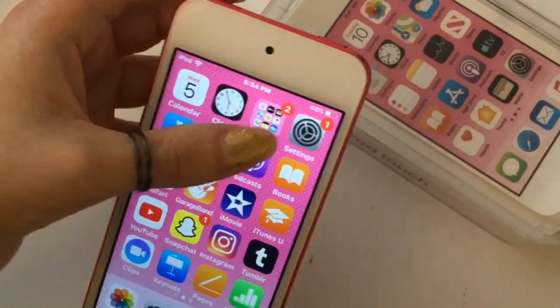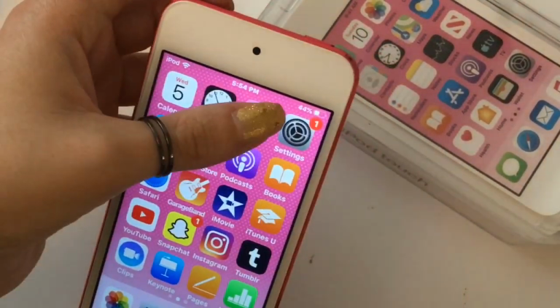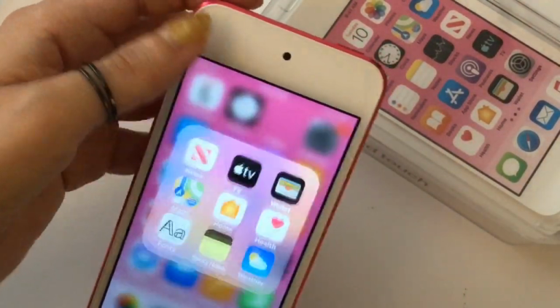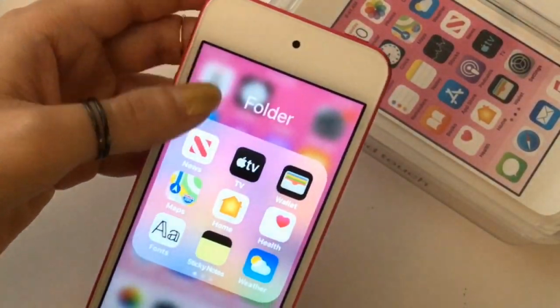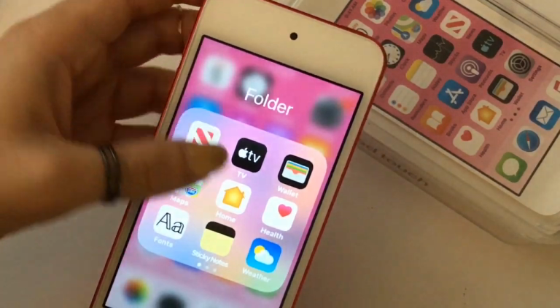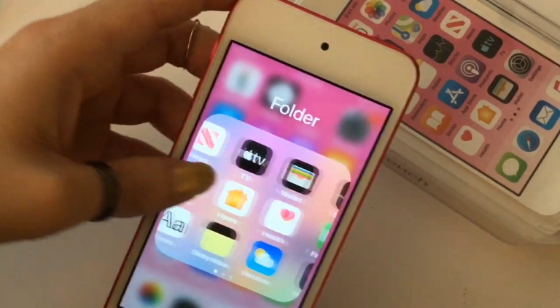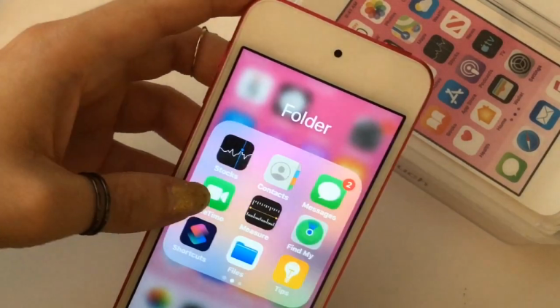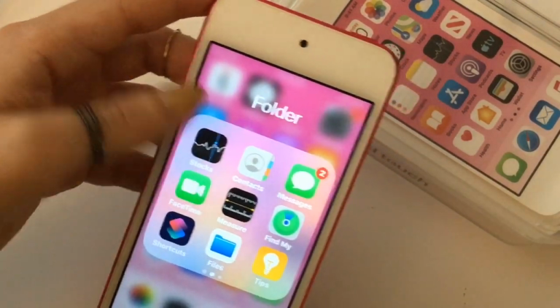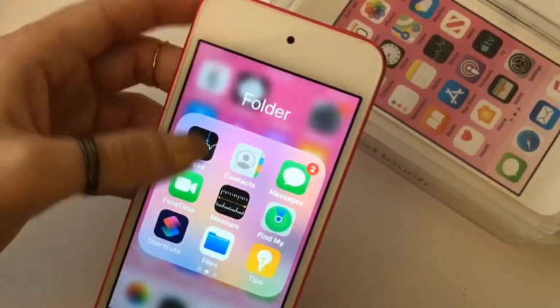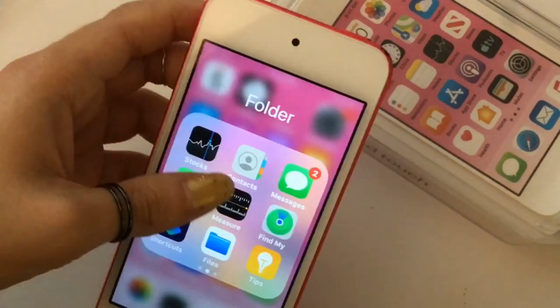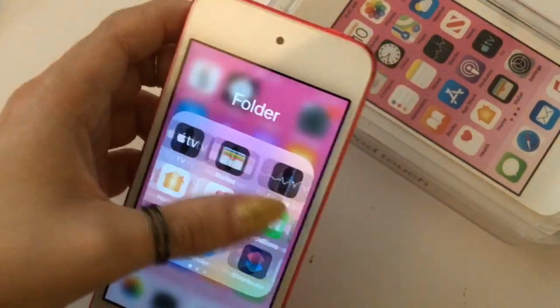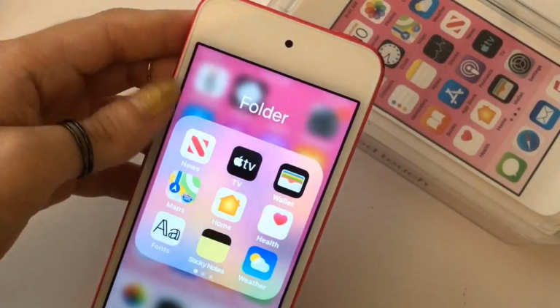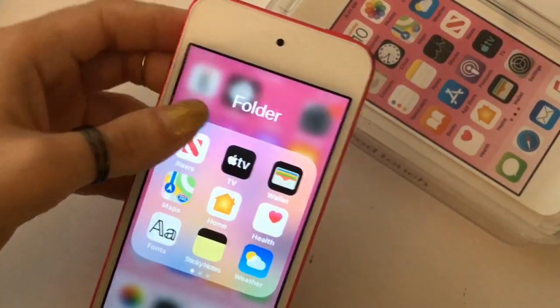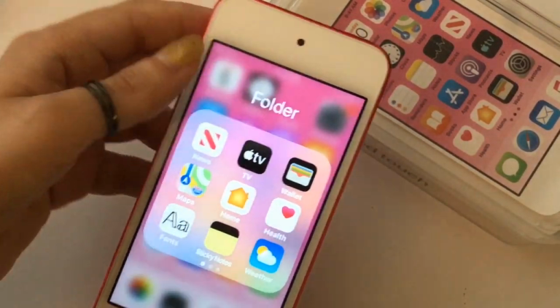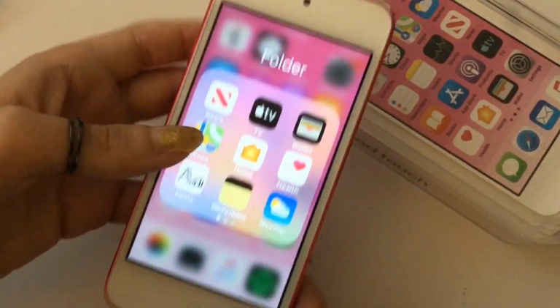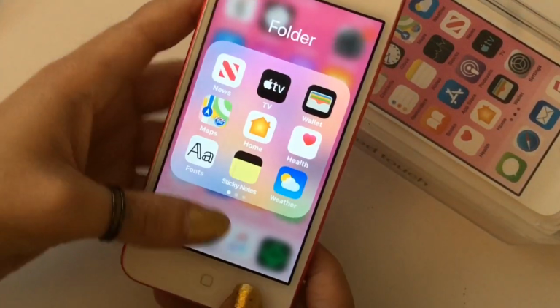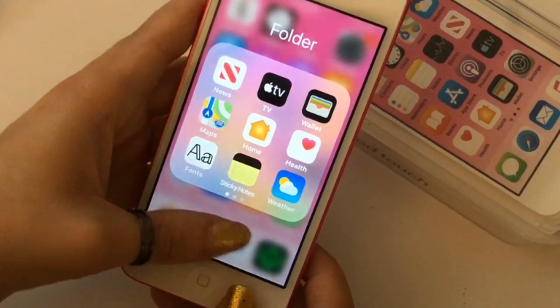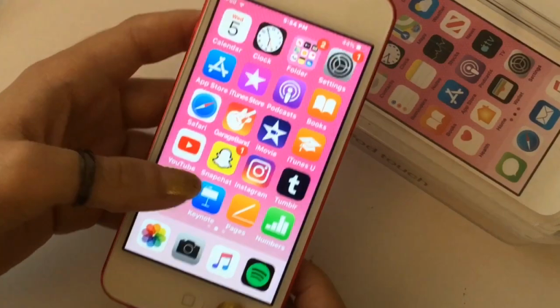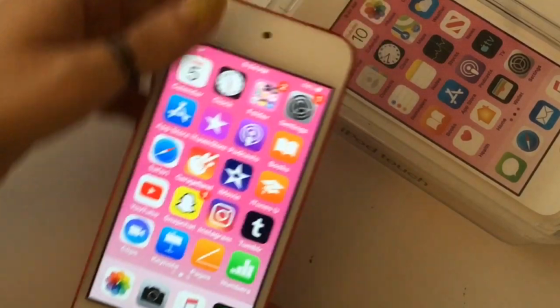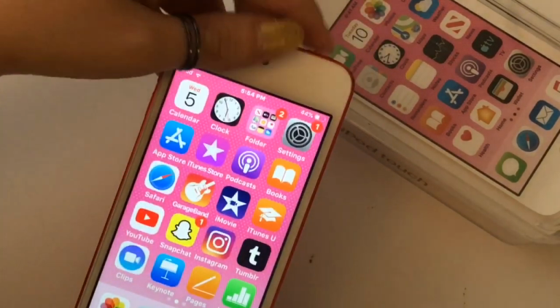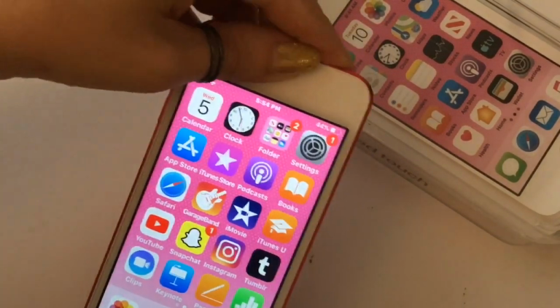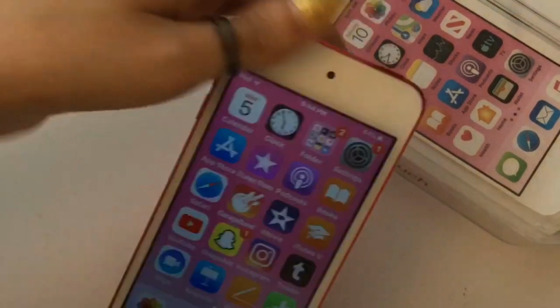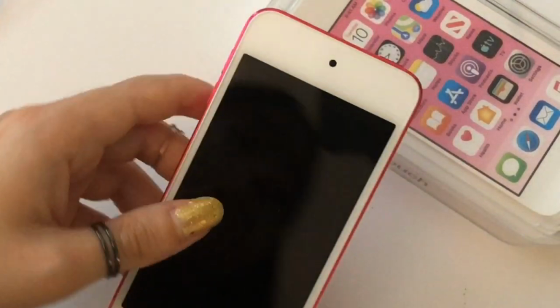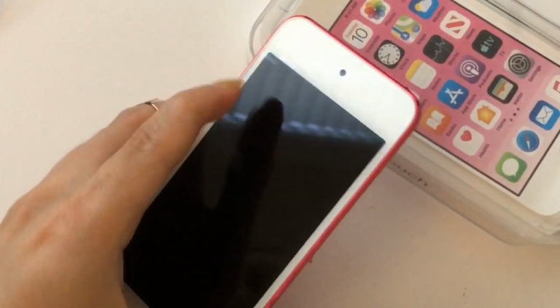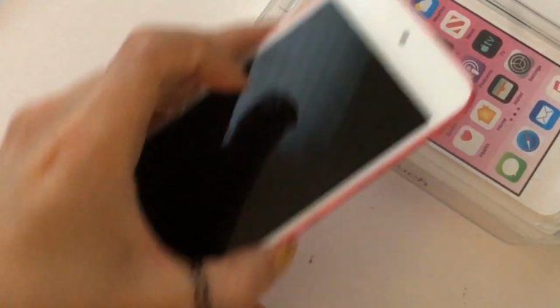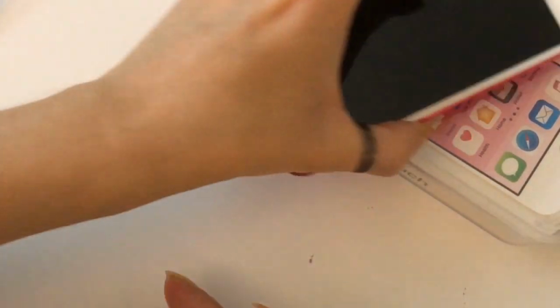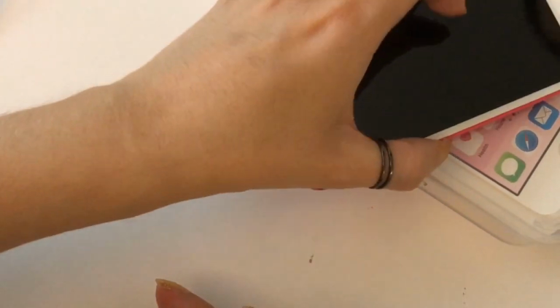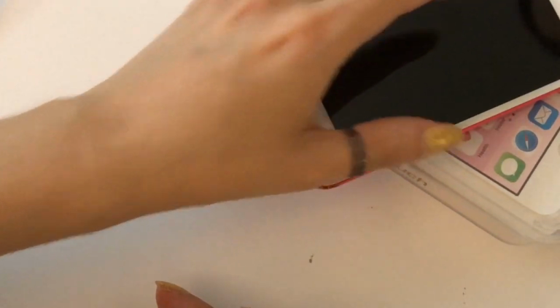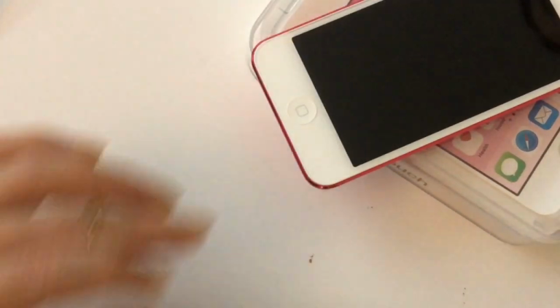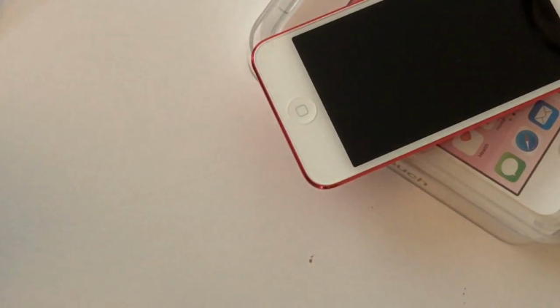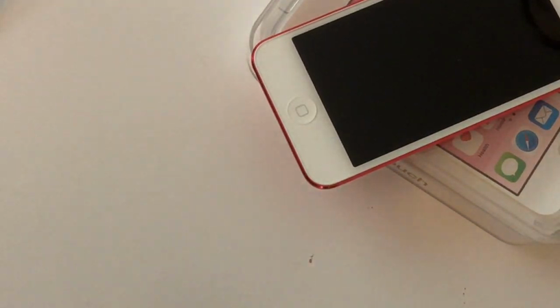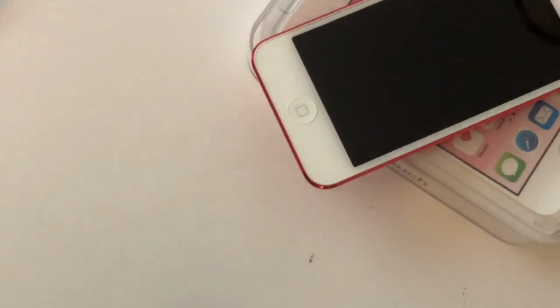You have access to the same apps you would have on your iPhone or iPad, like Apple TV, News, and all that. Compared to my iPhone 8, this iPod is definitely lighter.